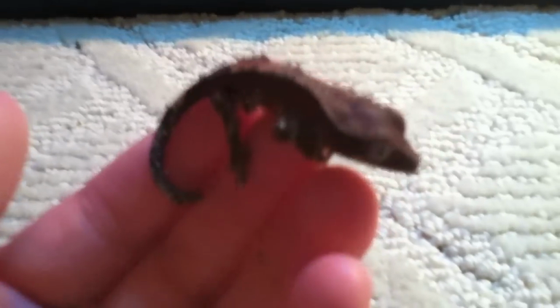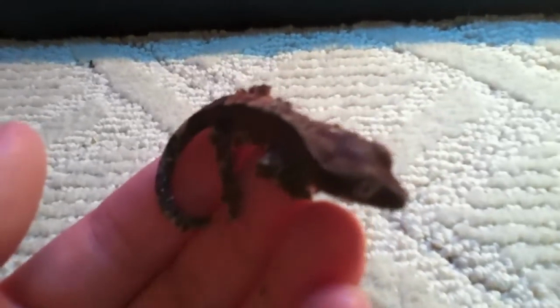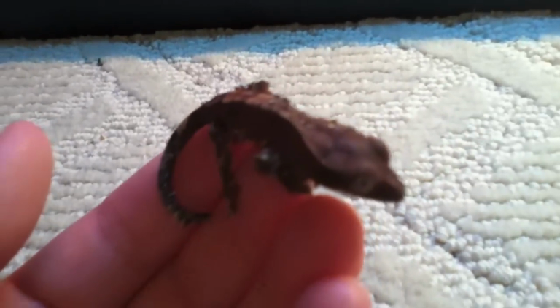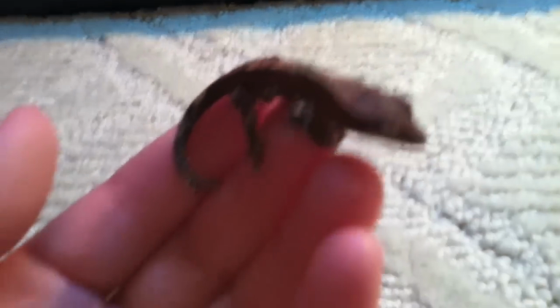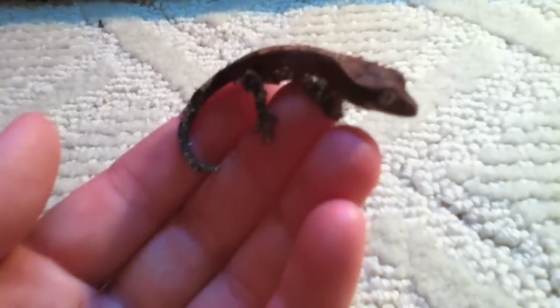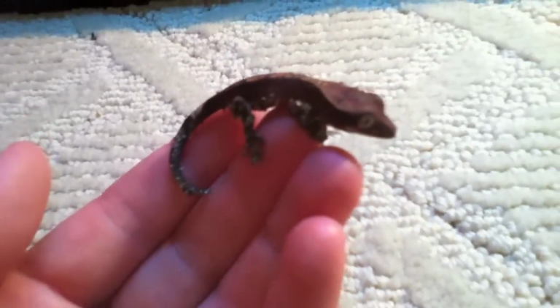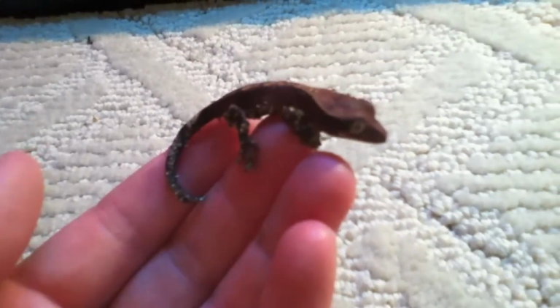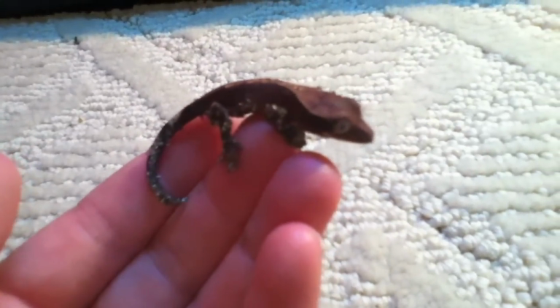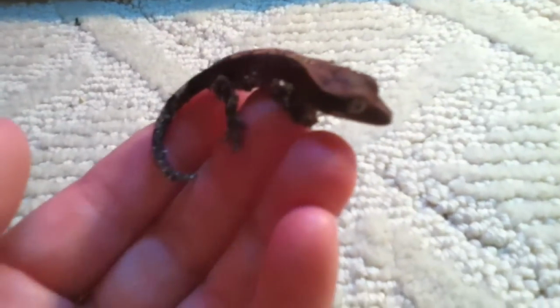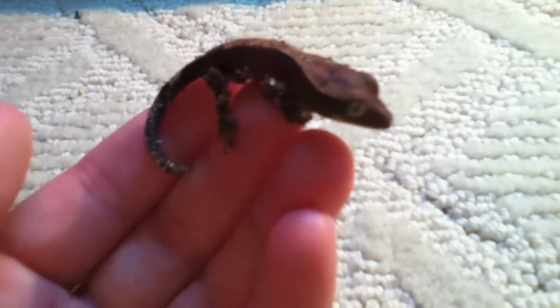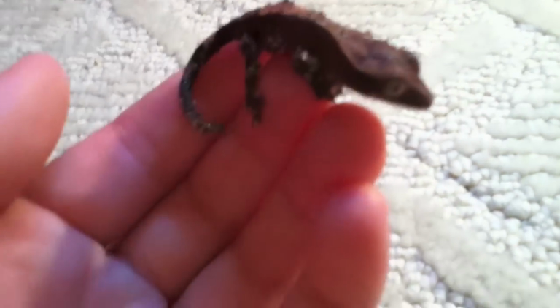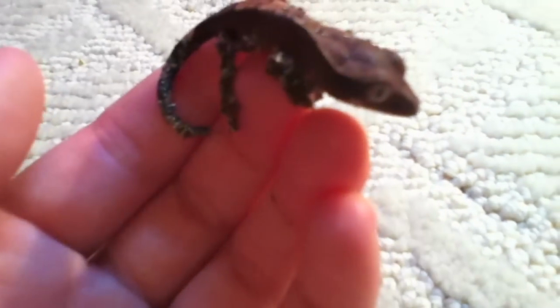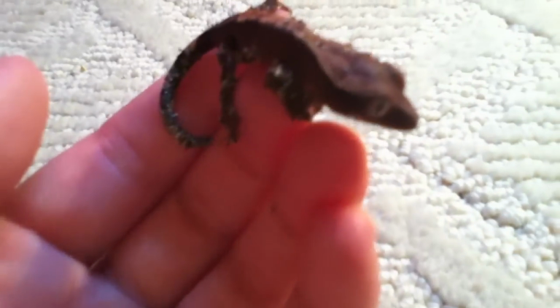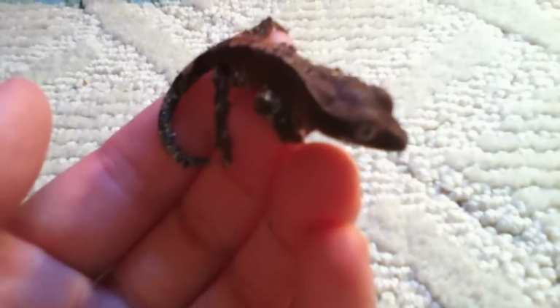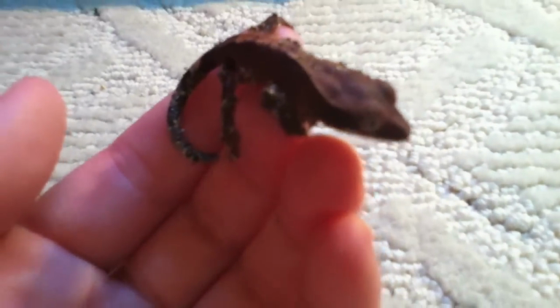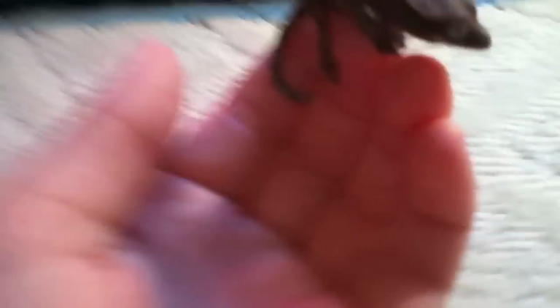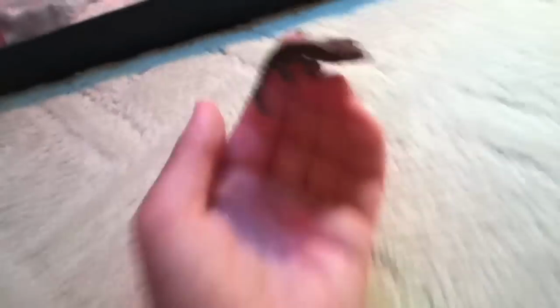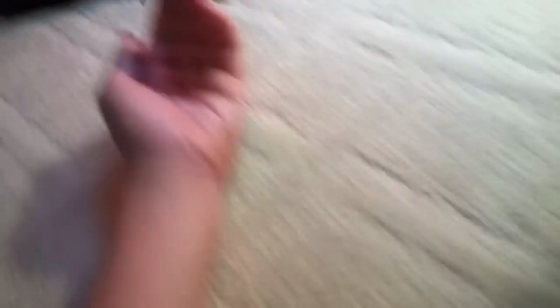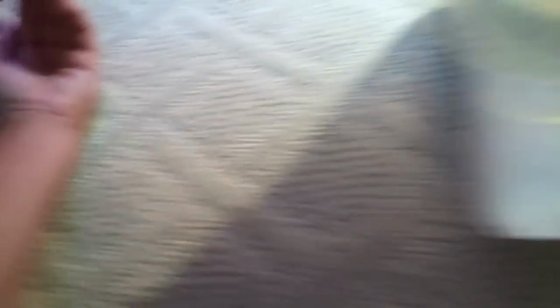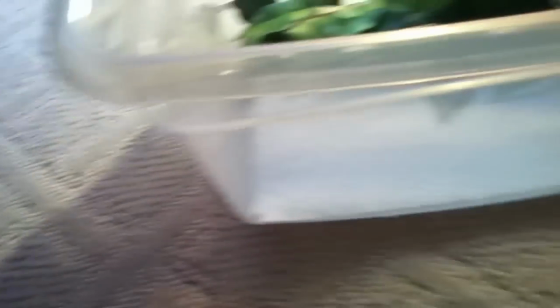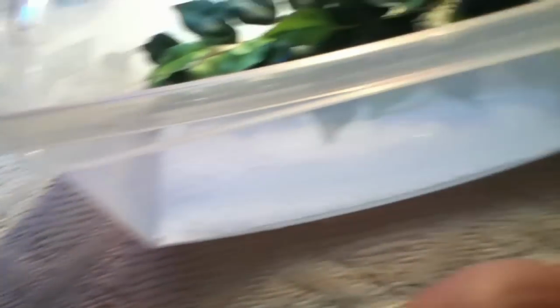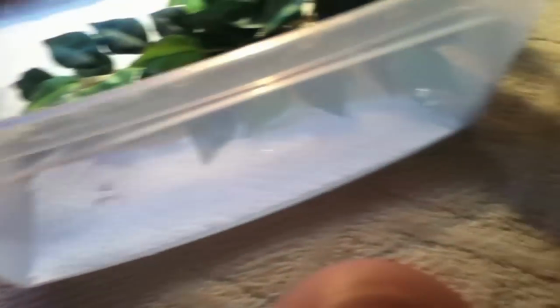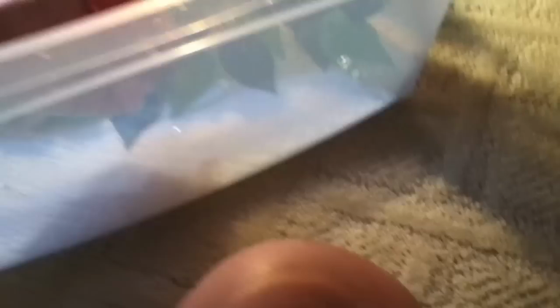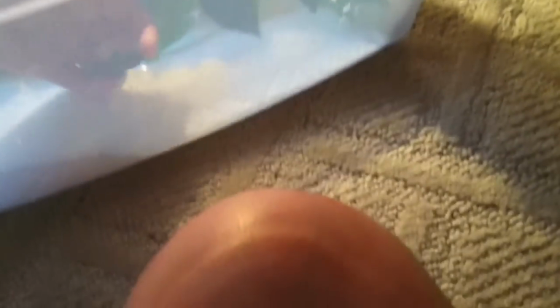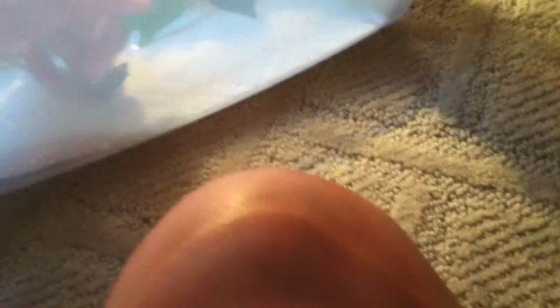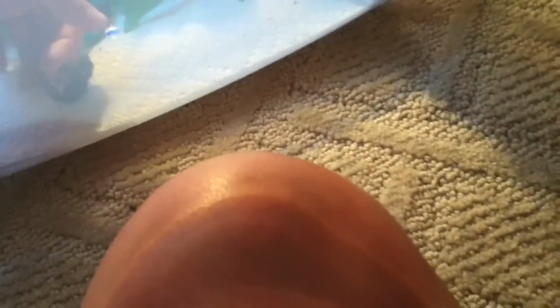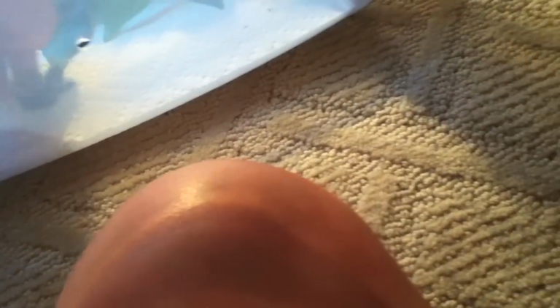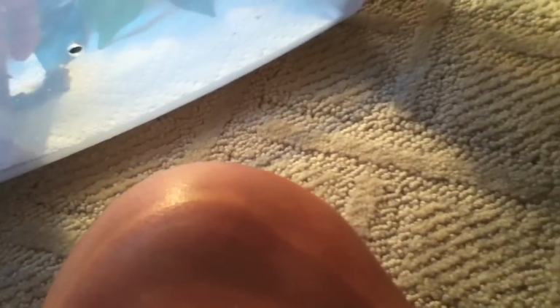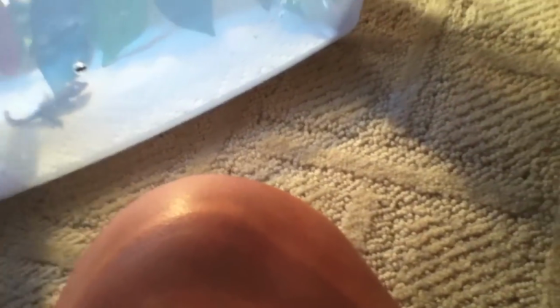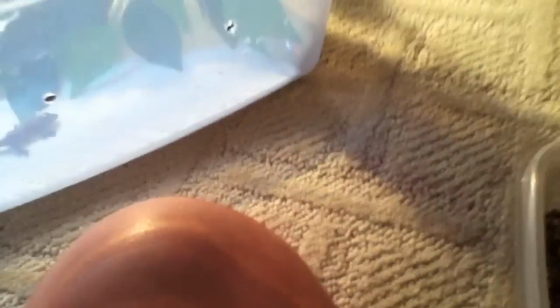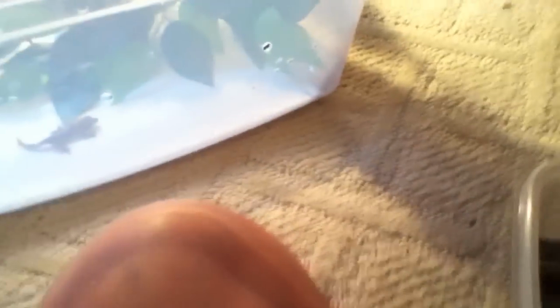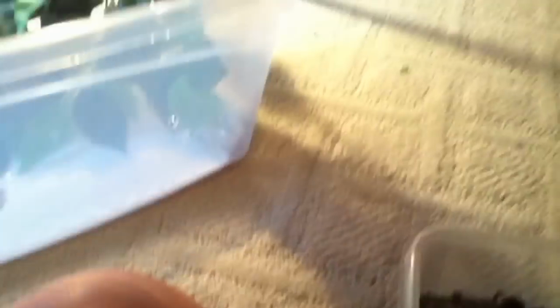It's a lot prettier in person, guys. Still very cool. I'm going to put them down and spray them.